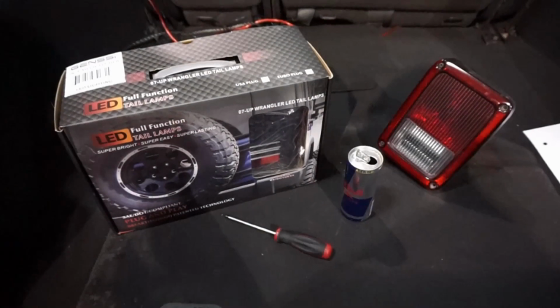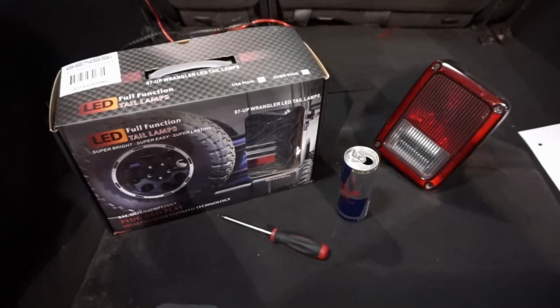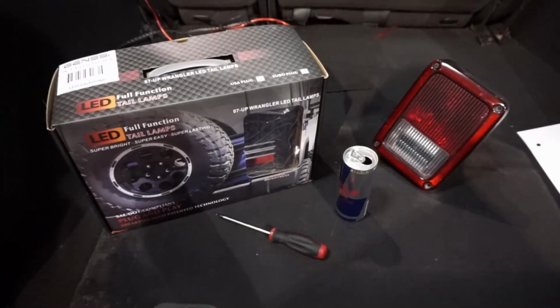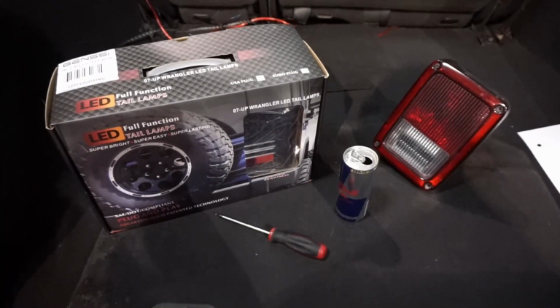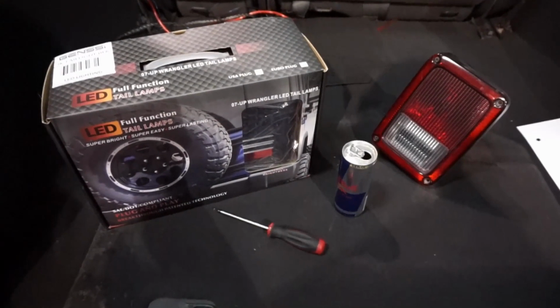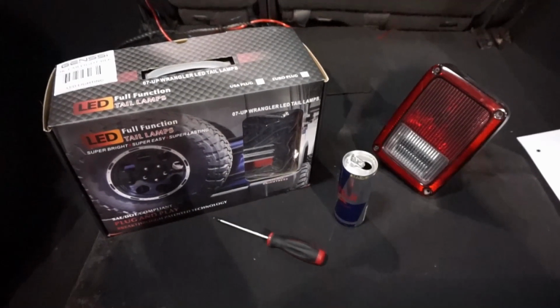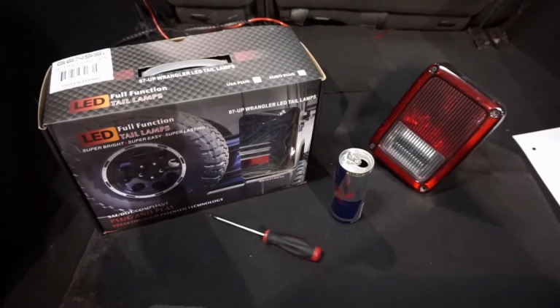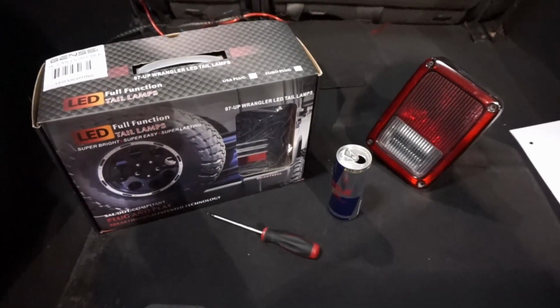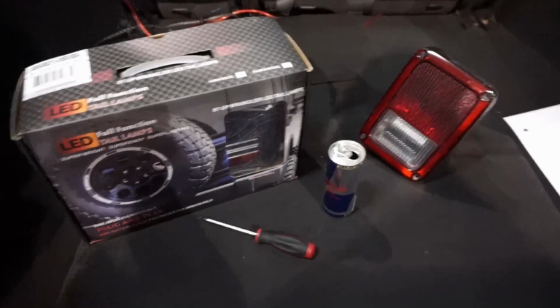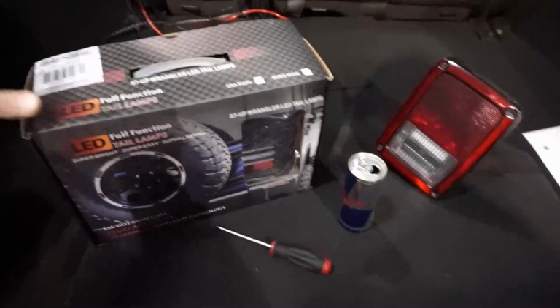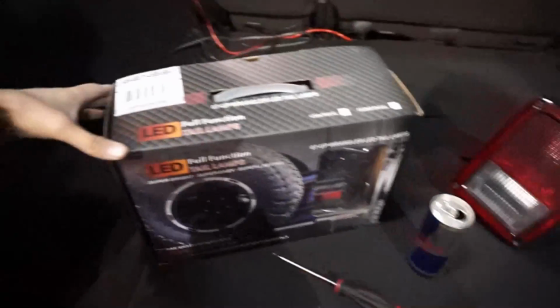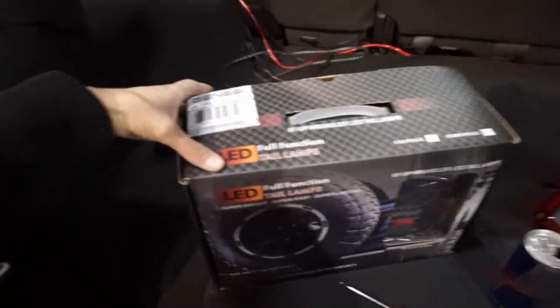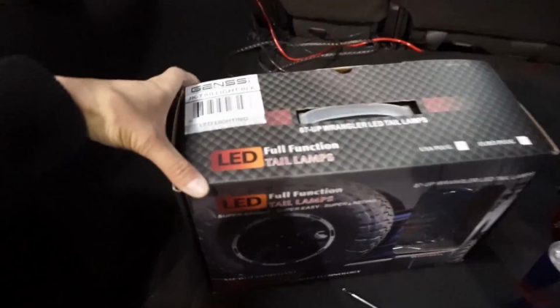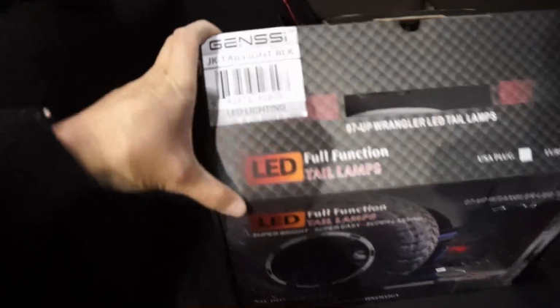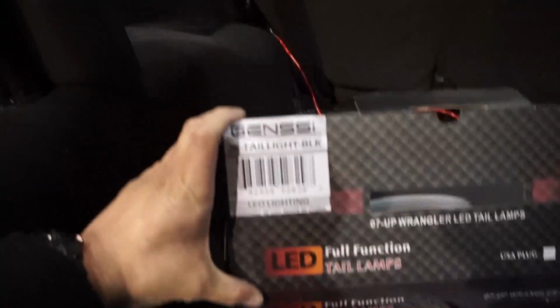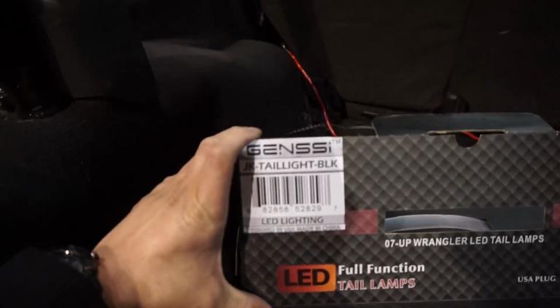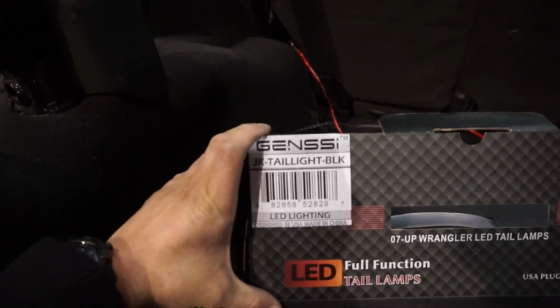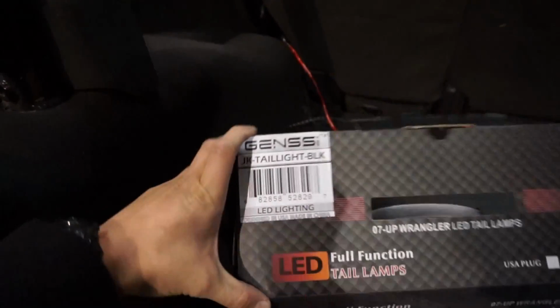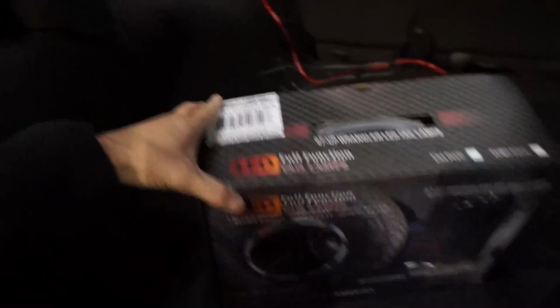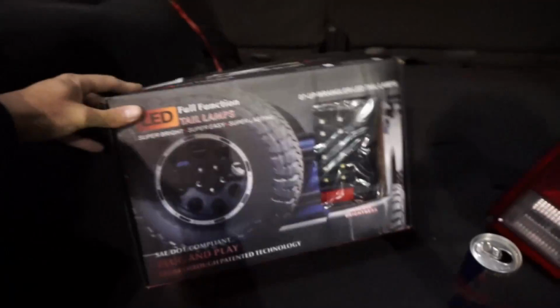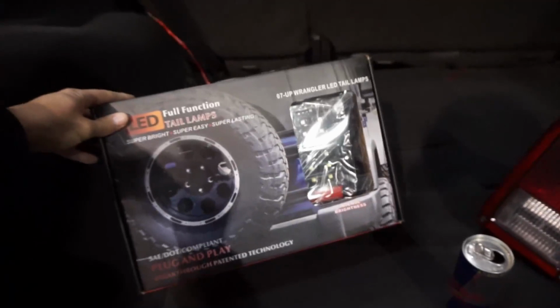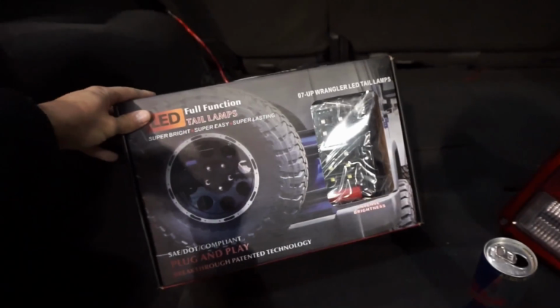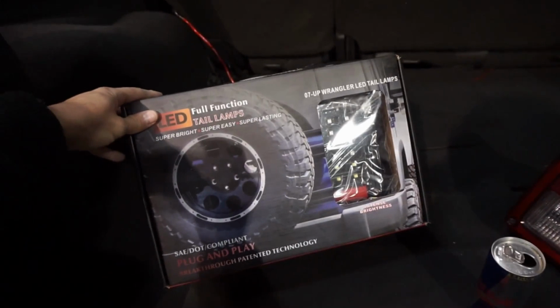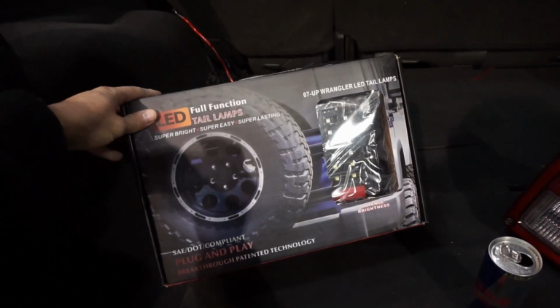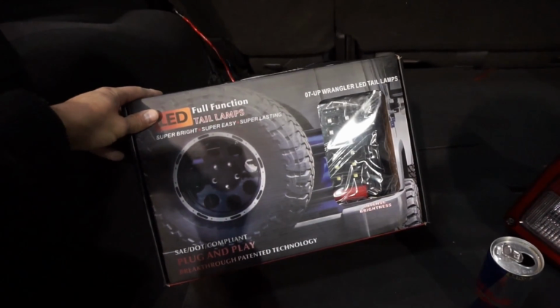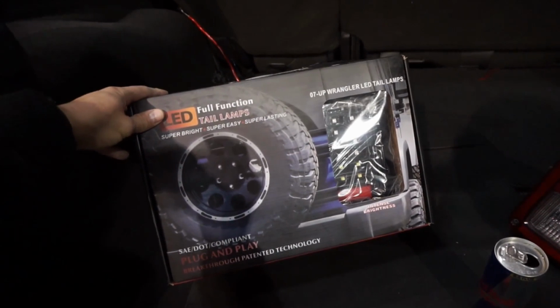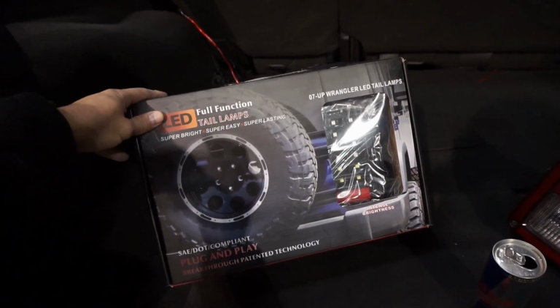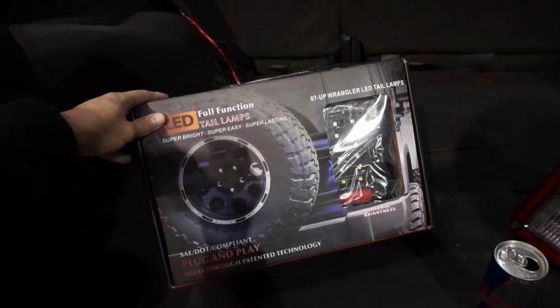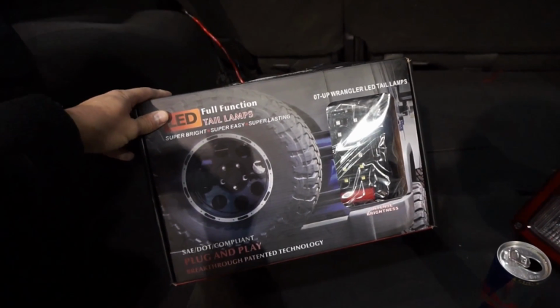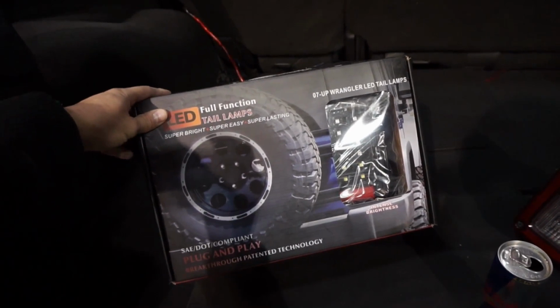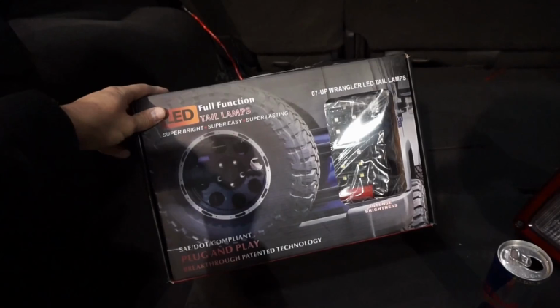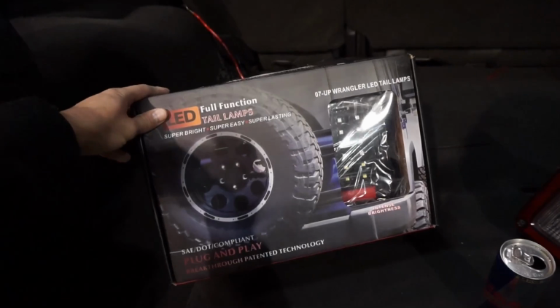Welcome to GenC LED. Today we're going to install our GenC LED taillights. These are the black version, and we do have them in chrome as well.